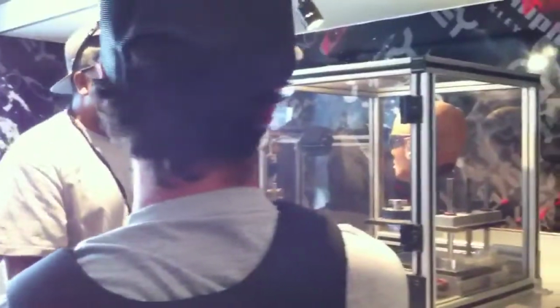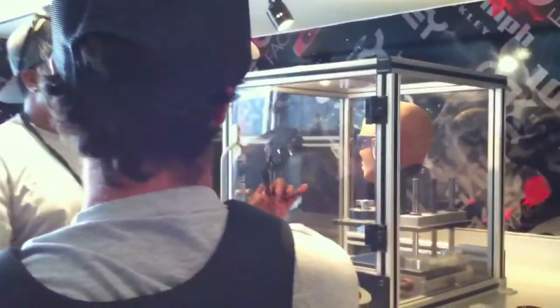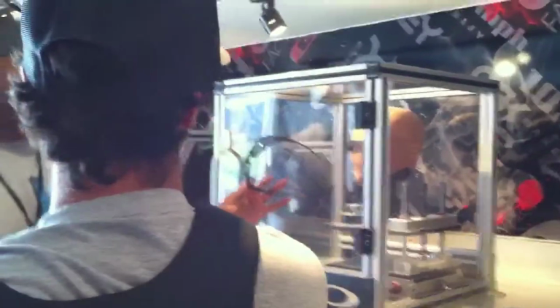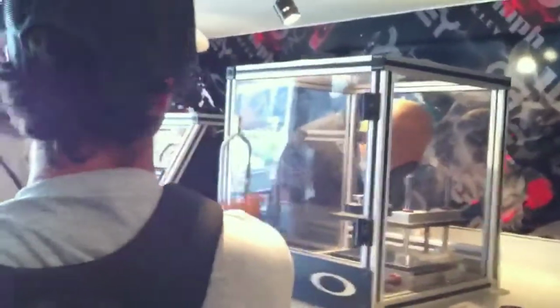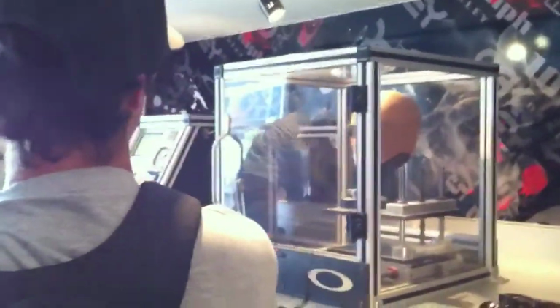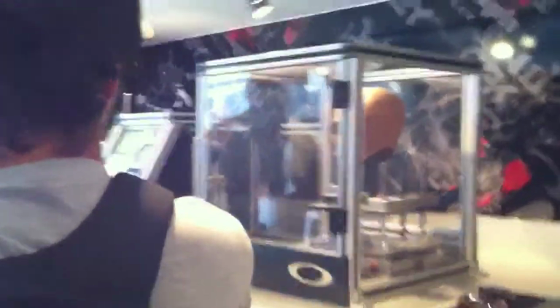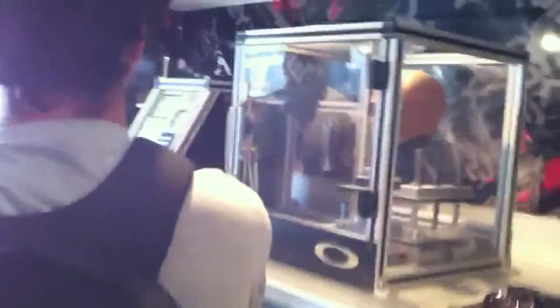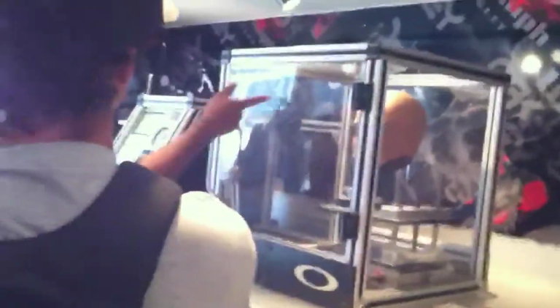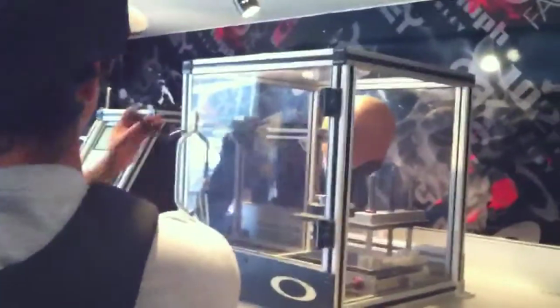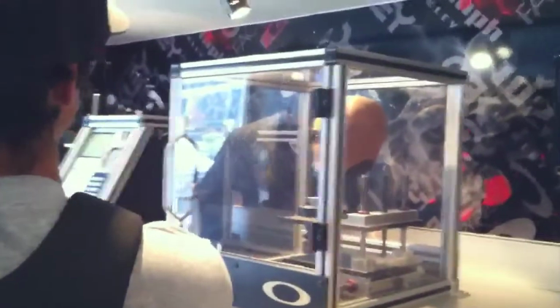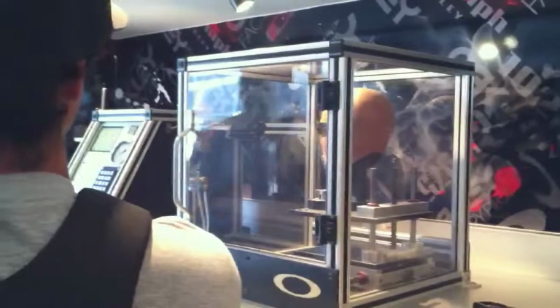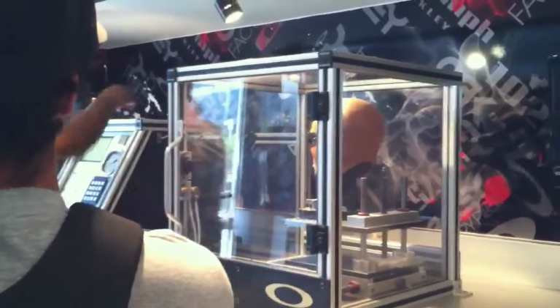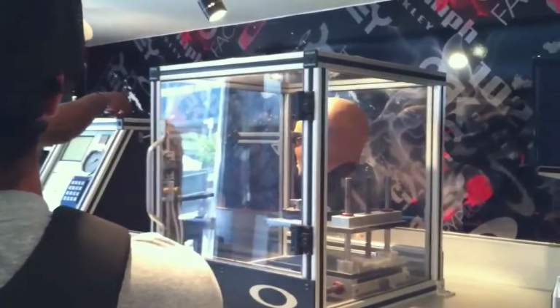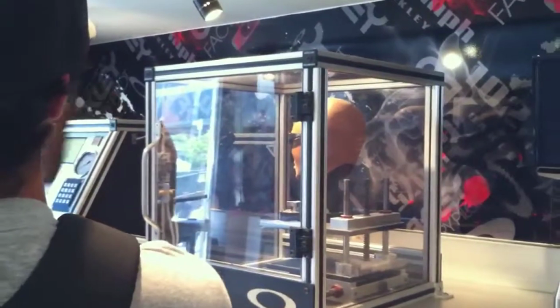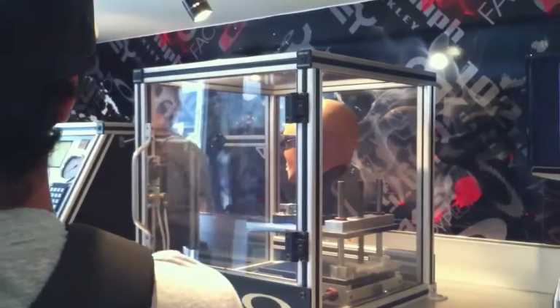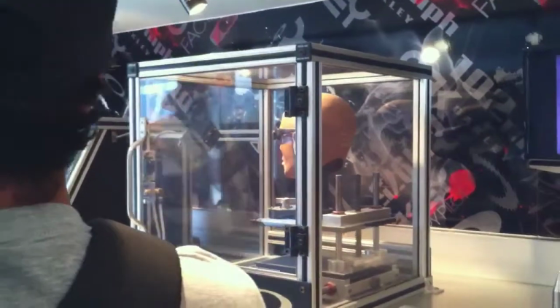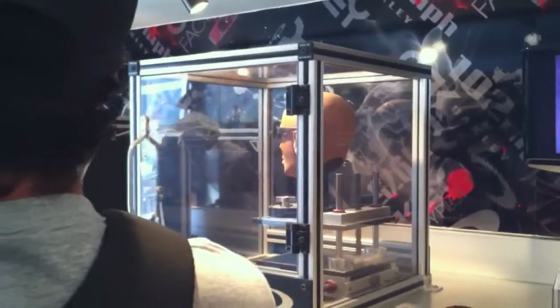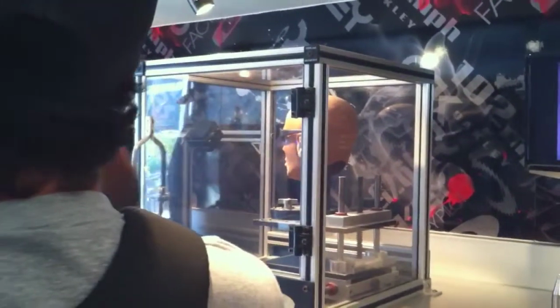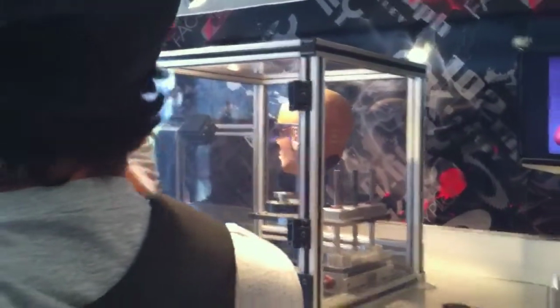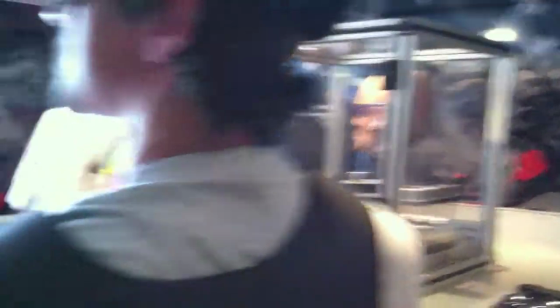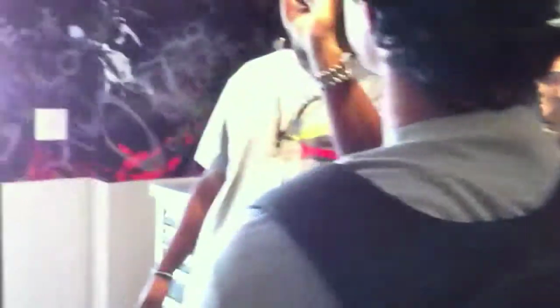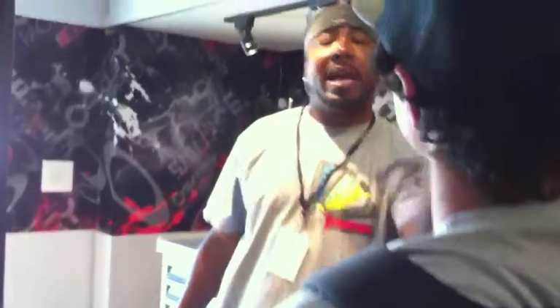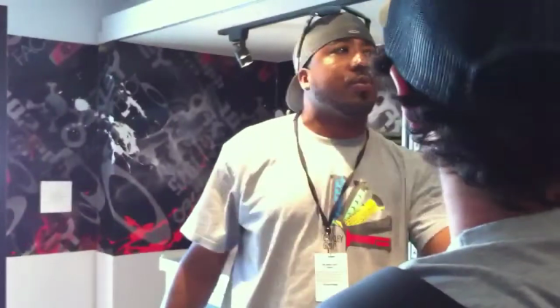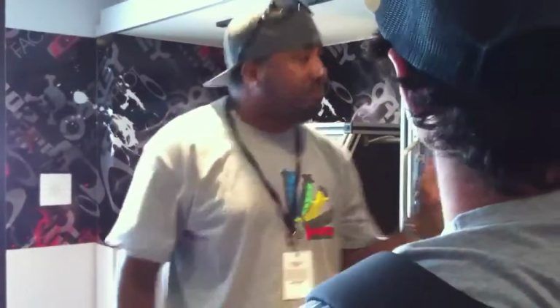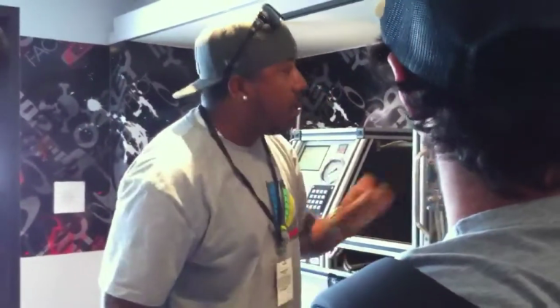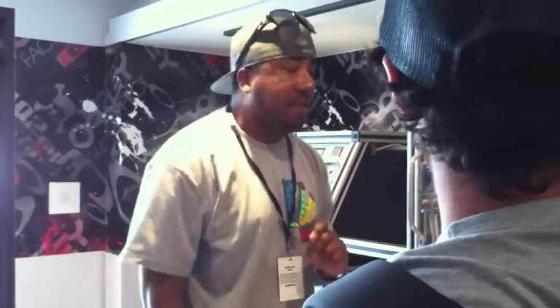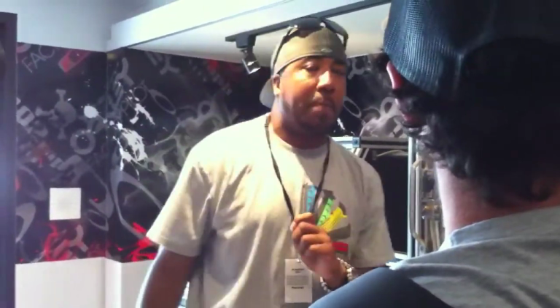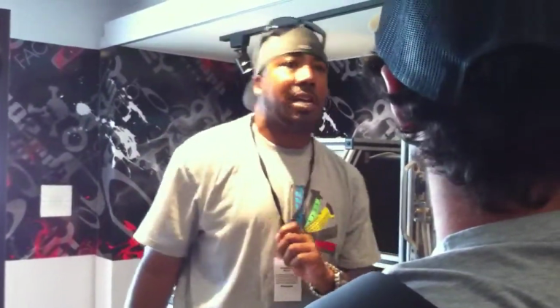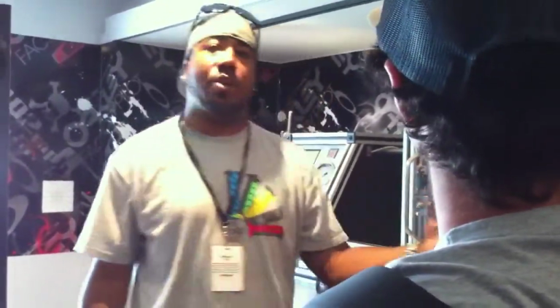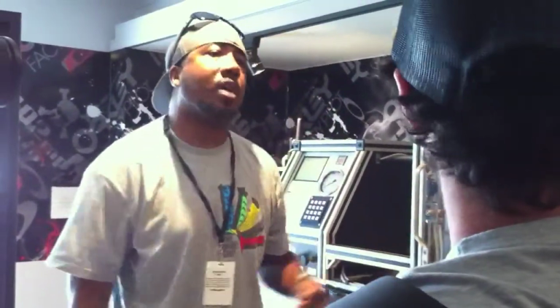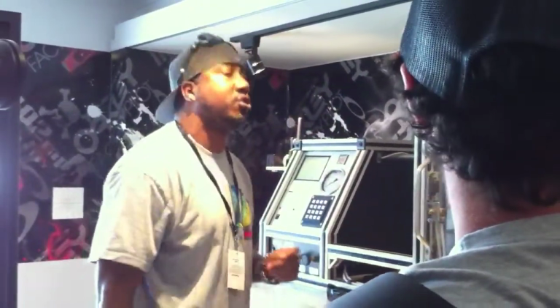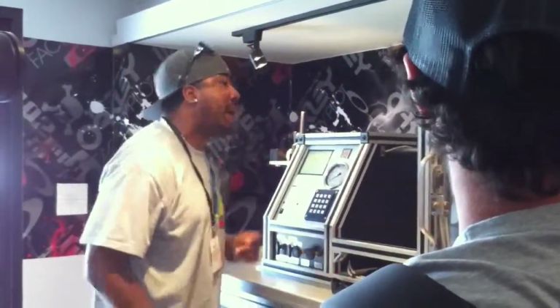What we're going to do is take a generic pair of uncoated glasses and run the procedures we're demonstrating here. First test: we're going to take a quarter-inch steel ball, at 8 inches of drop, traveling at 150 feet per second, which would be equivalent to 100 miles per hour.